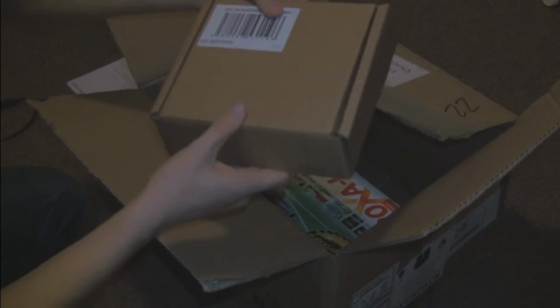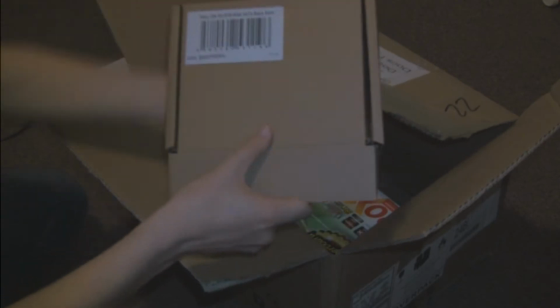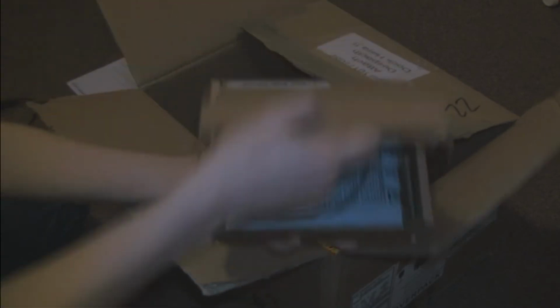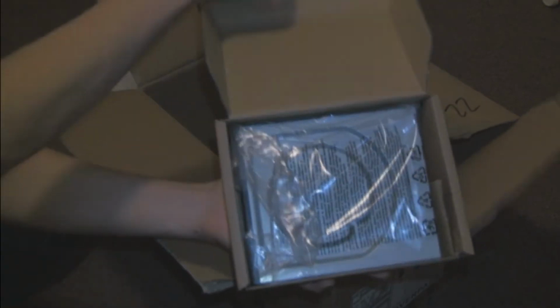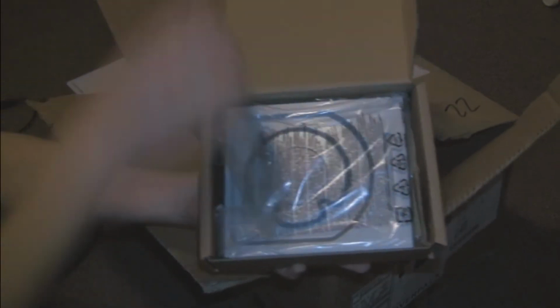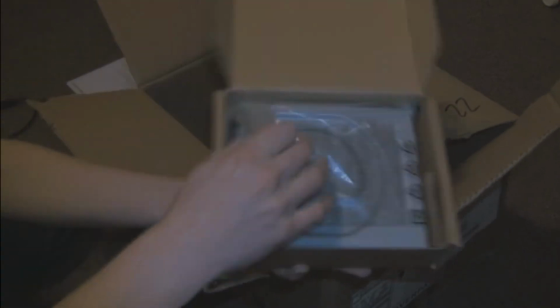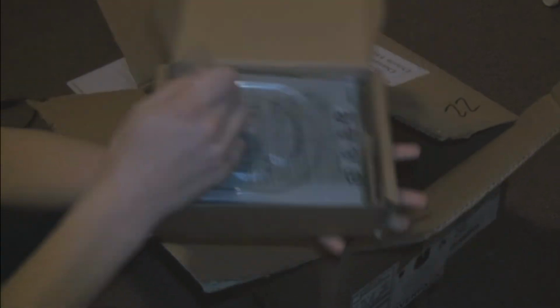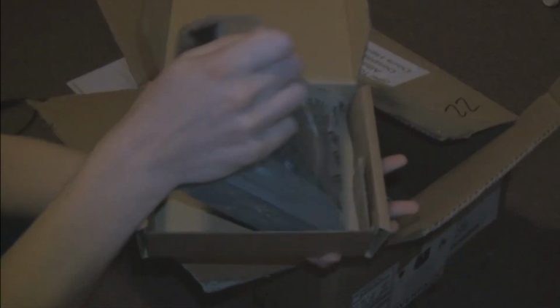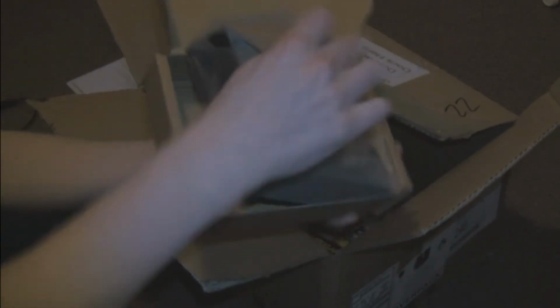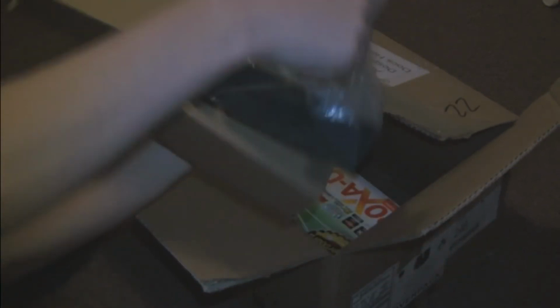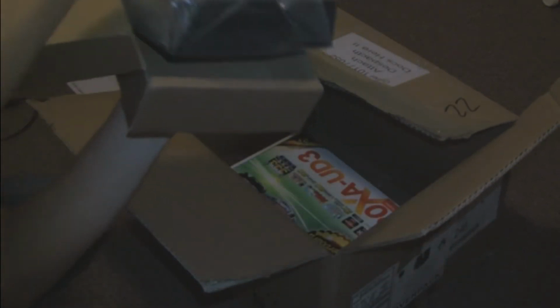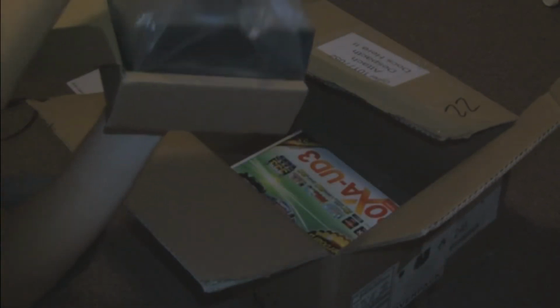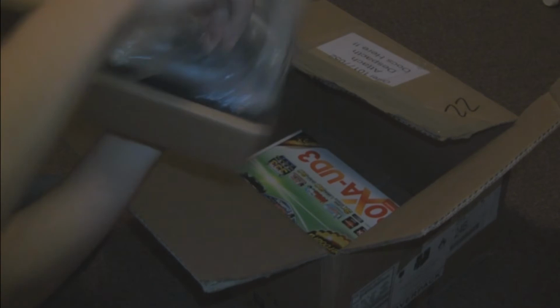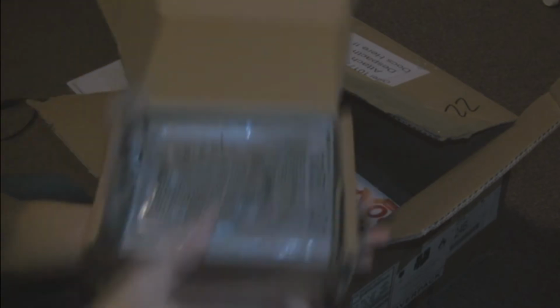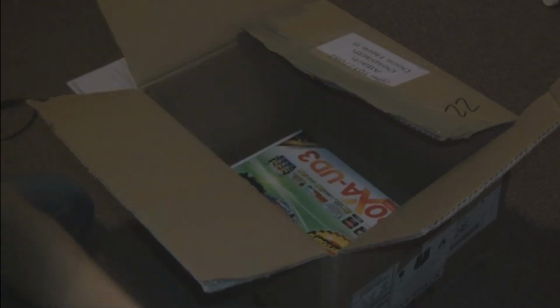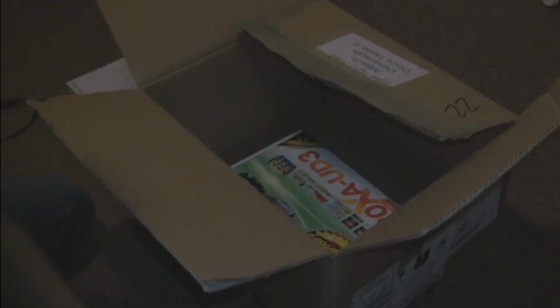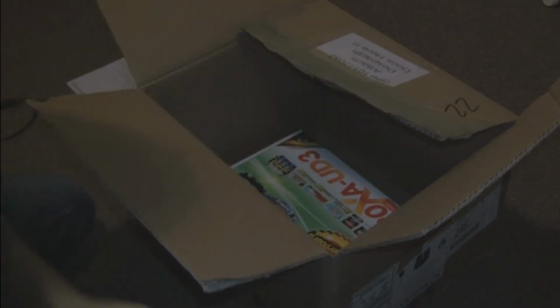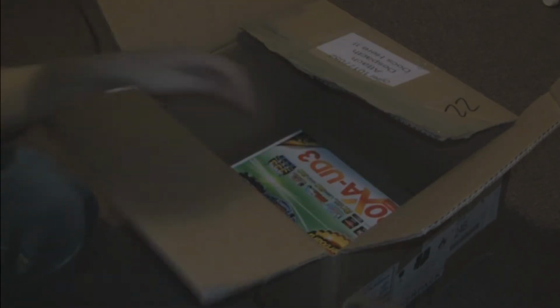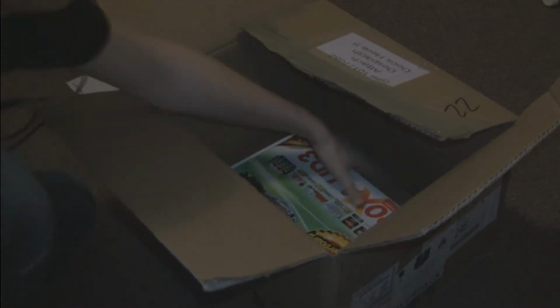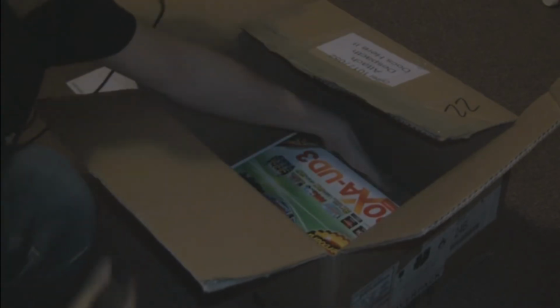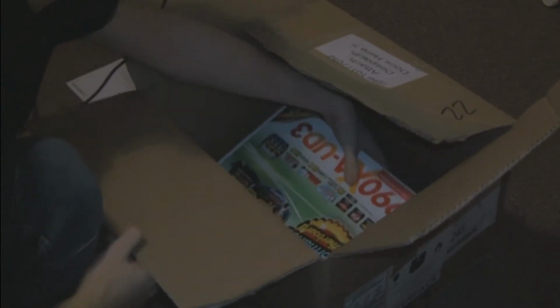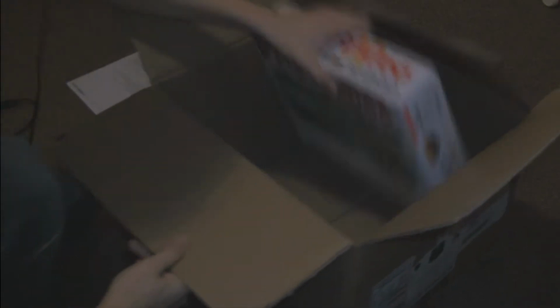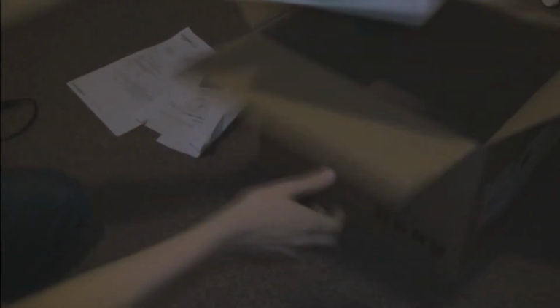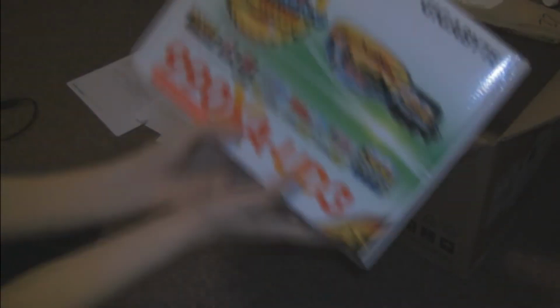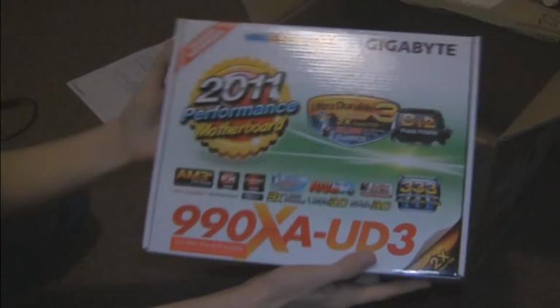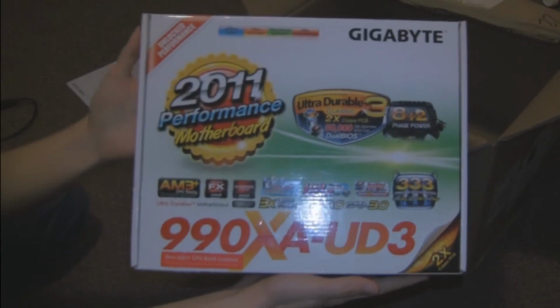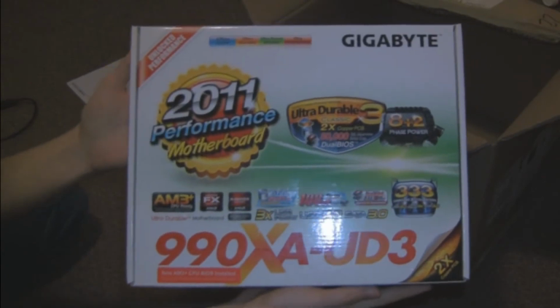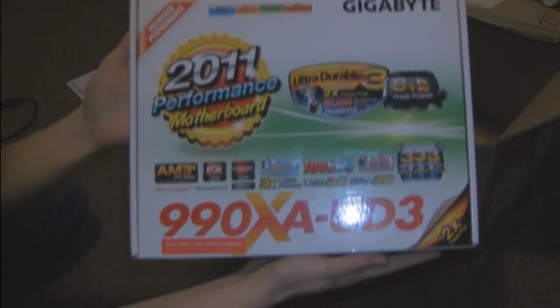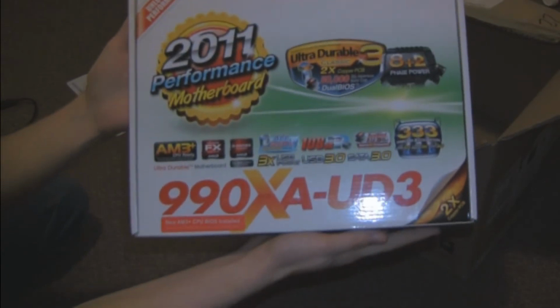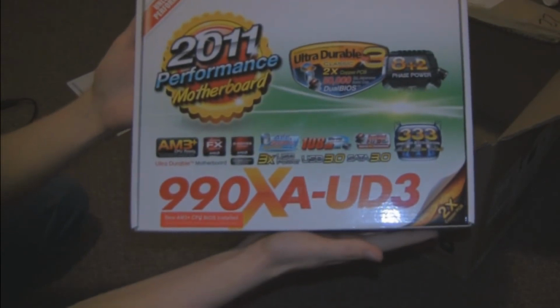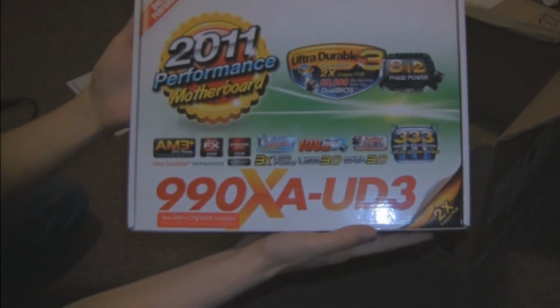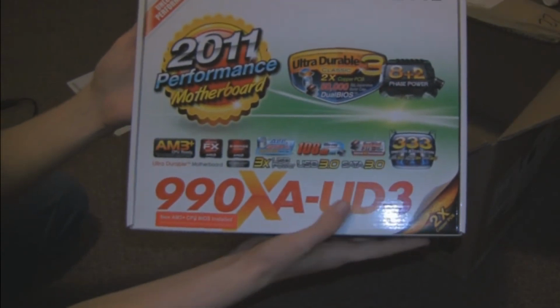In here we have a normal DVD burner — the kind I usually make laser pointers out of. You can see it just there. And the last thing in the box is the motherboard, and here it is: the Gigabyte 990XA UD3.